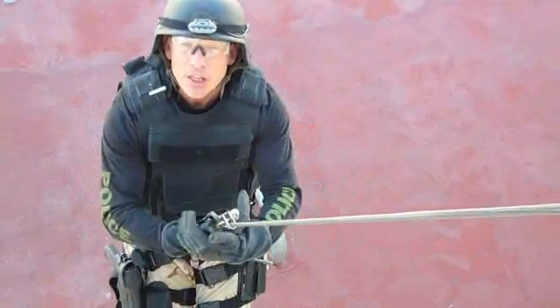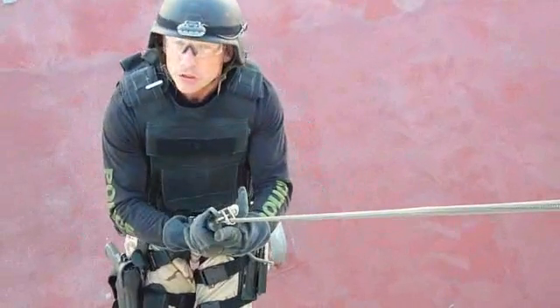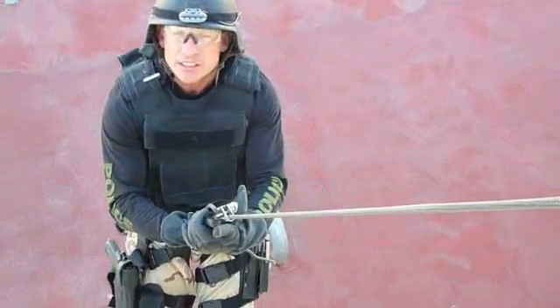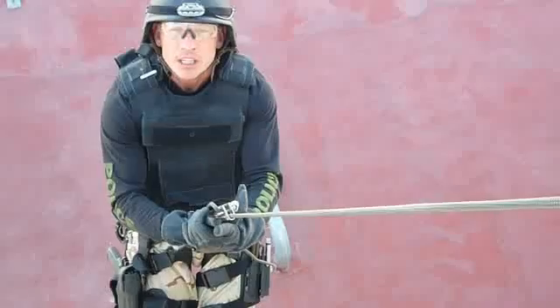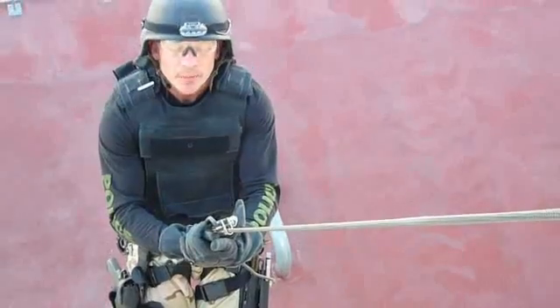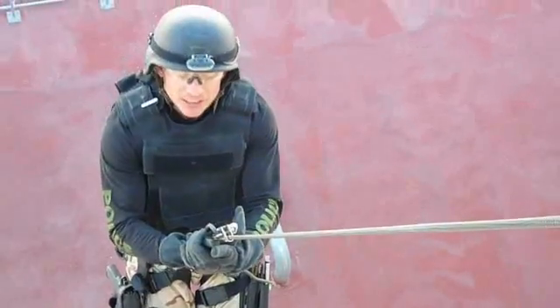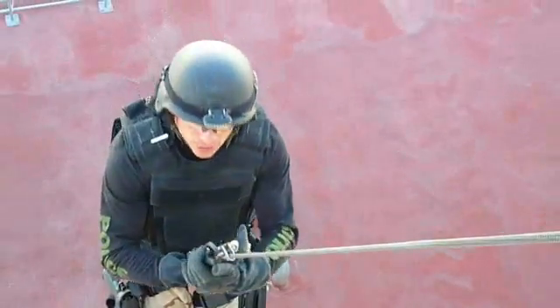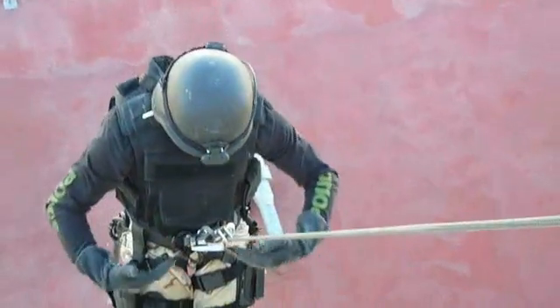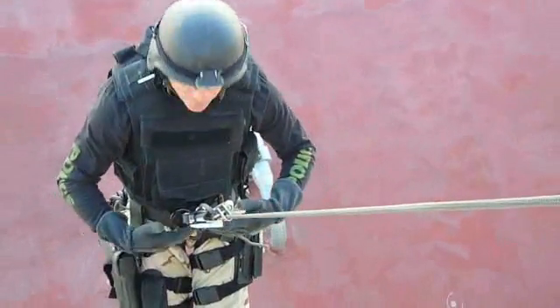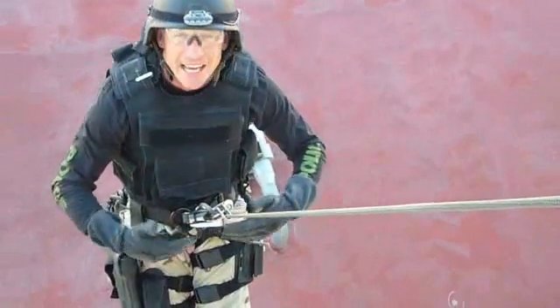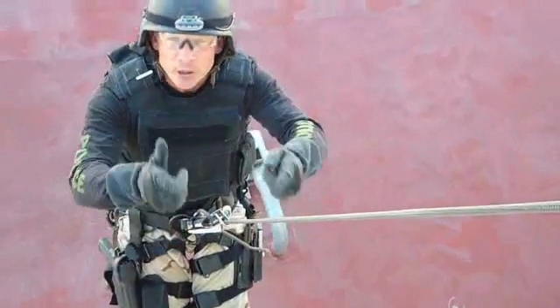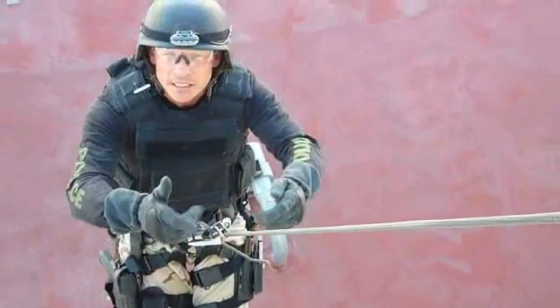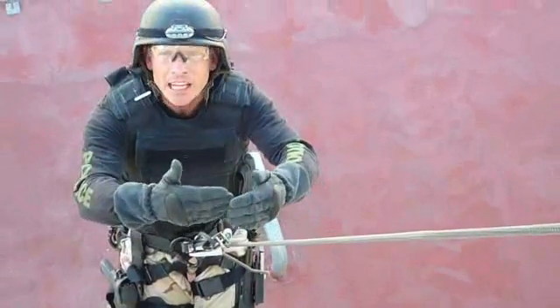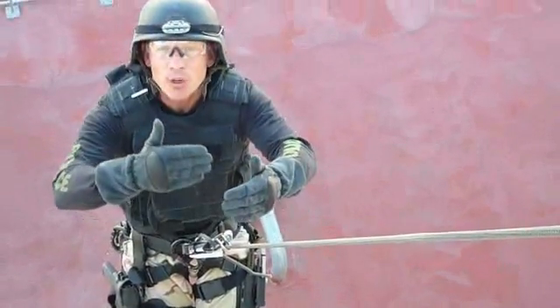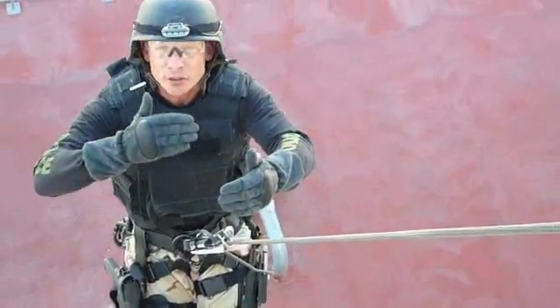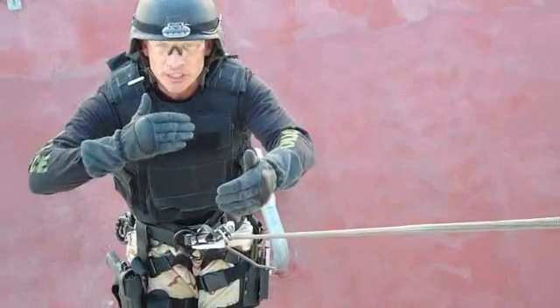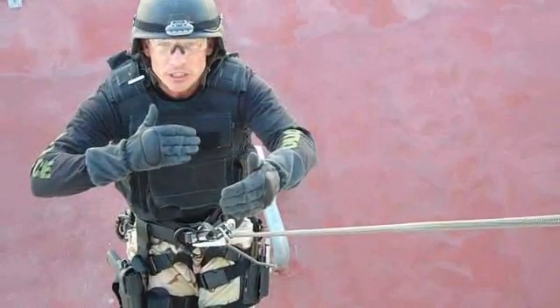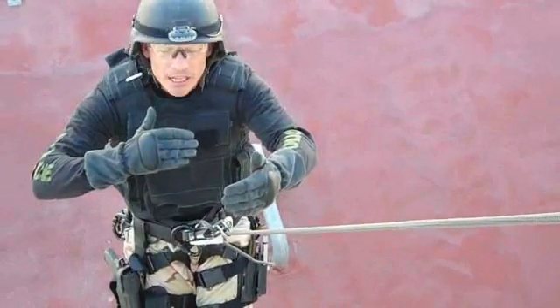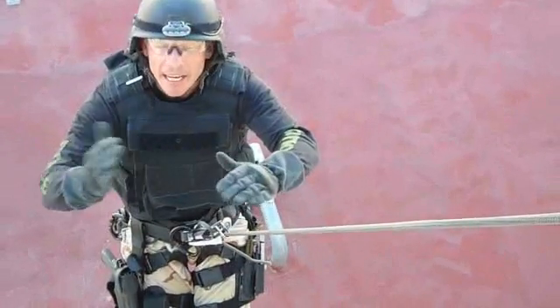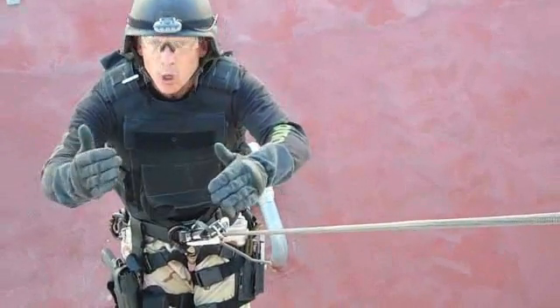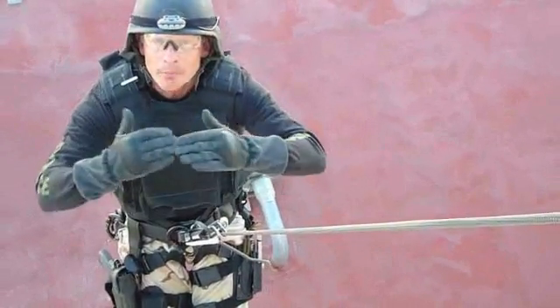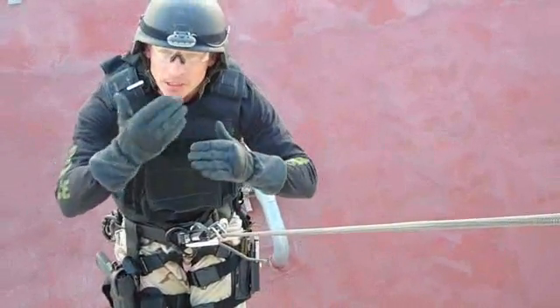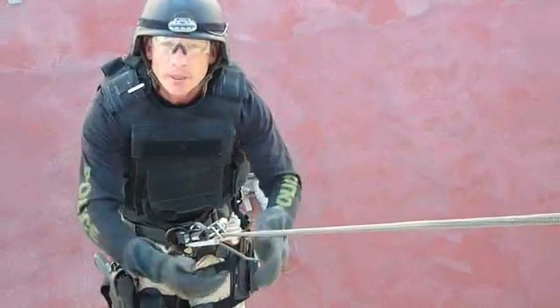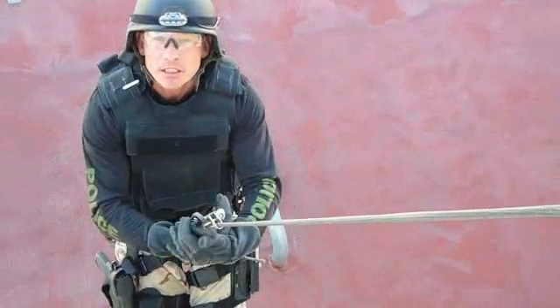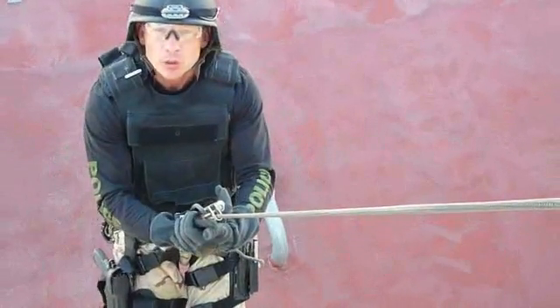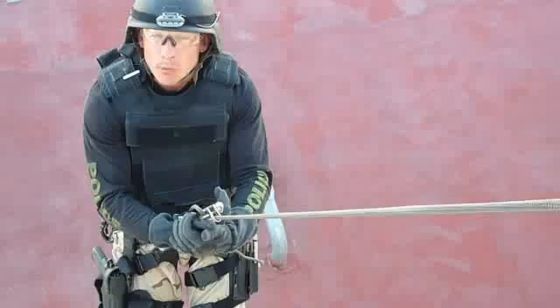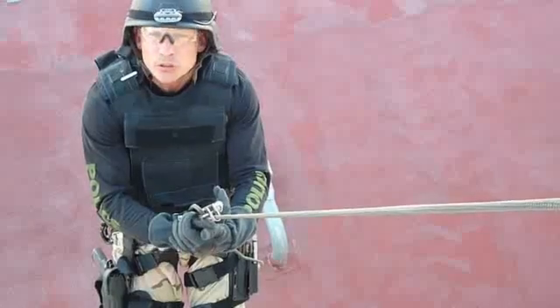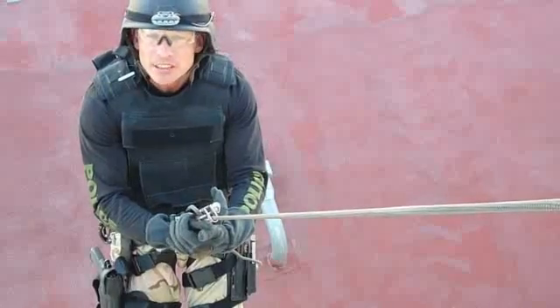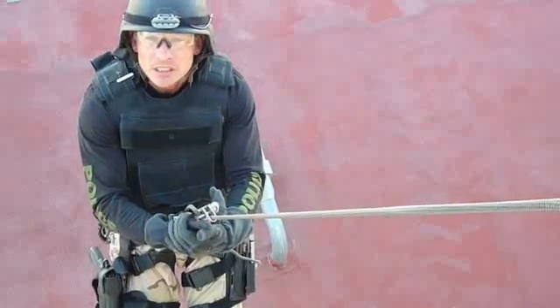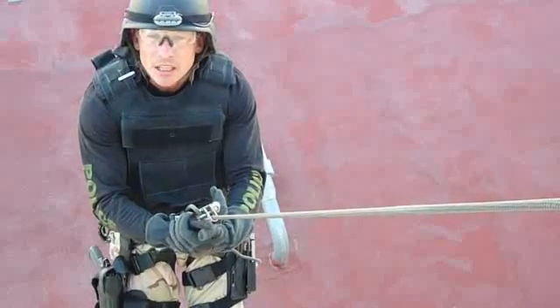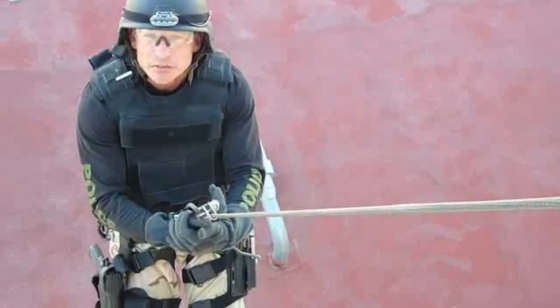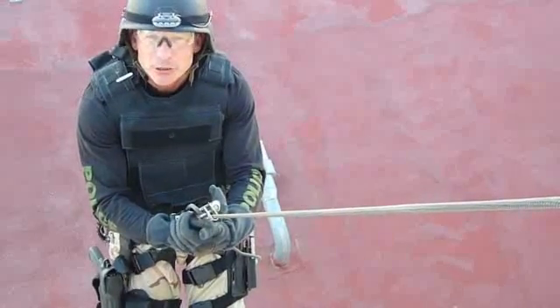The other good thing is, if we had a second officer, I can fix this at an anchor point and lower the officer over the edge — and I can also haul him back up on top. So it's a multi-use device, not just for descent control.